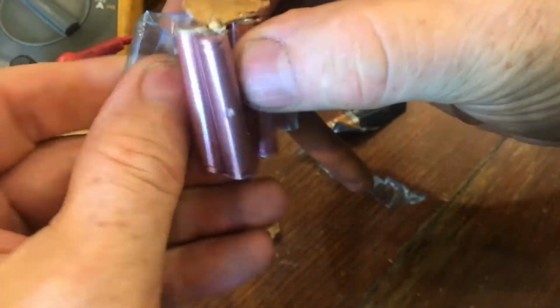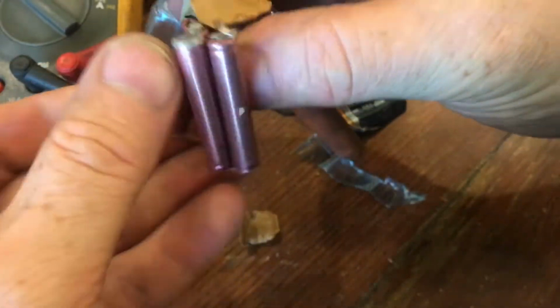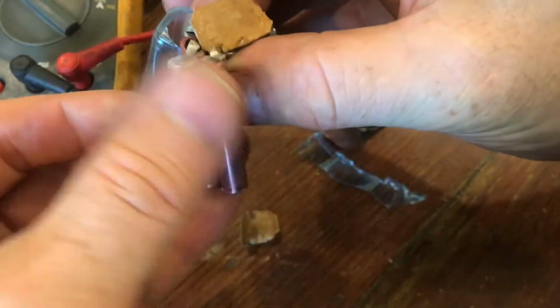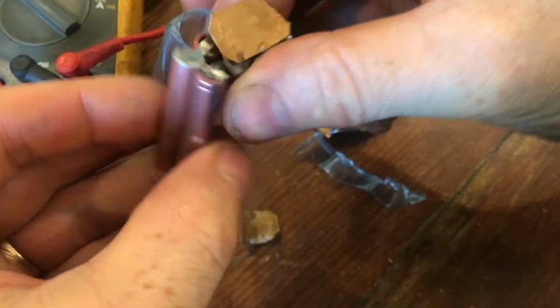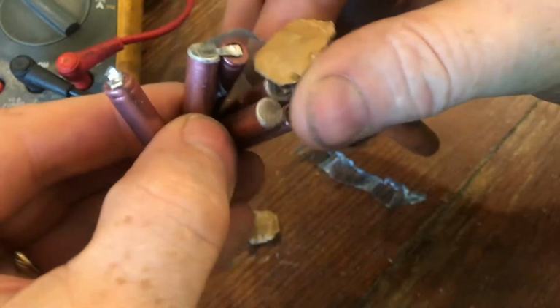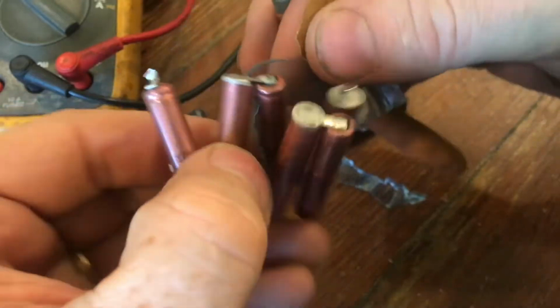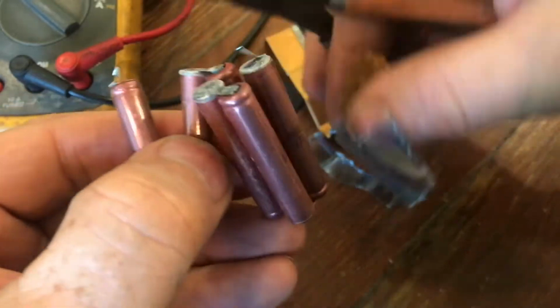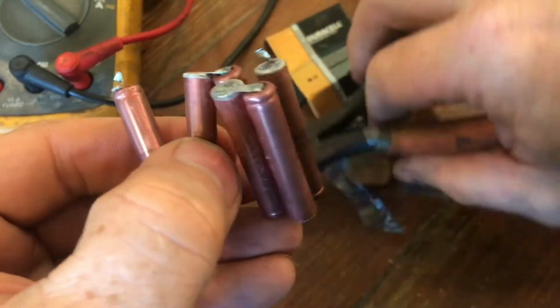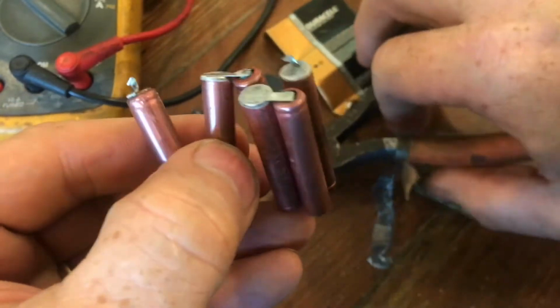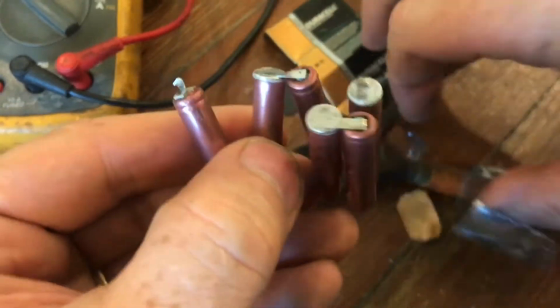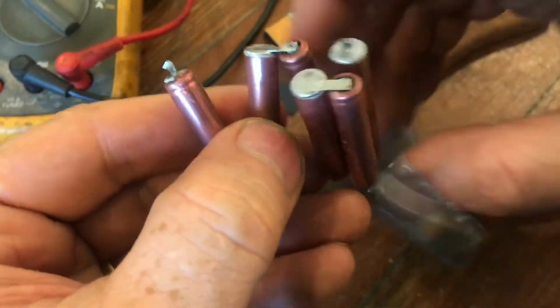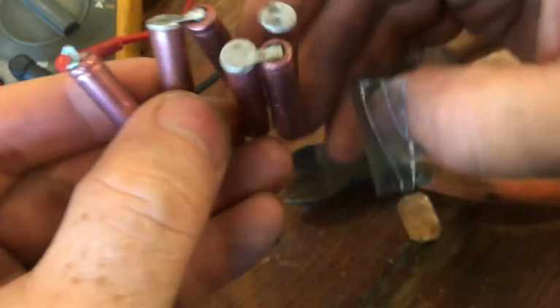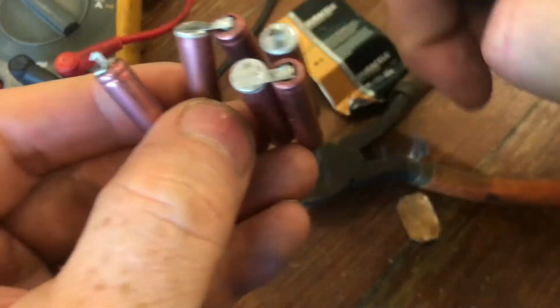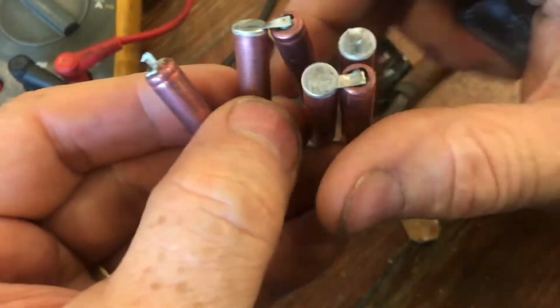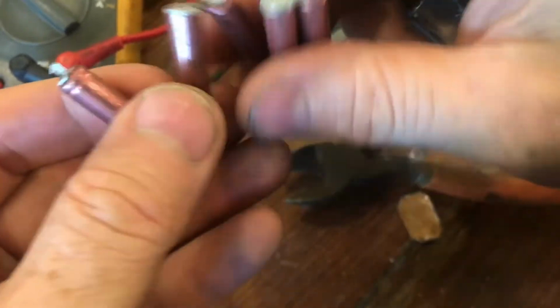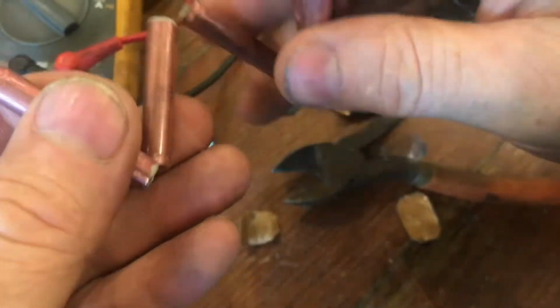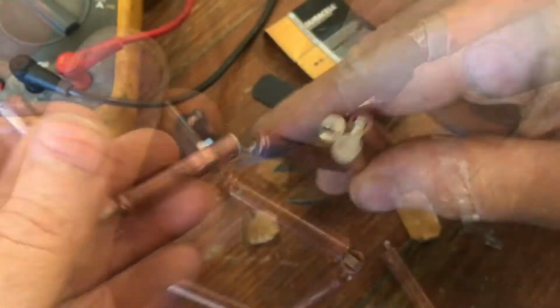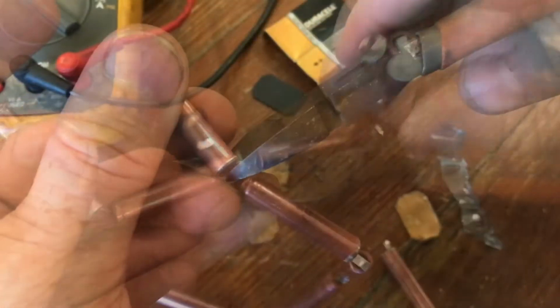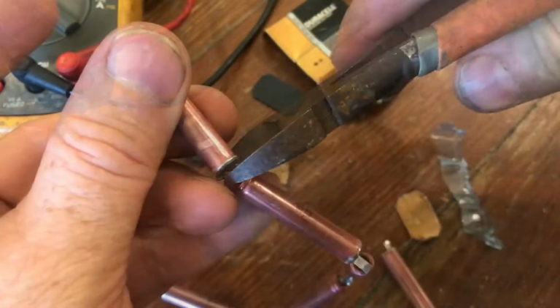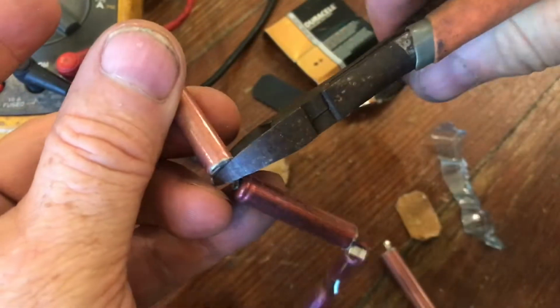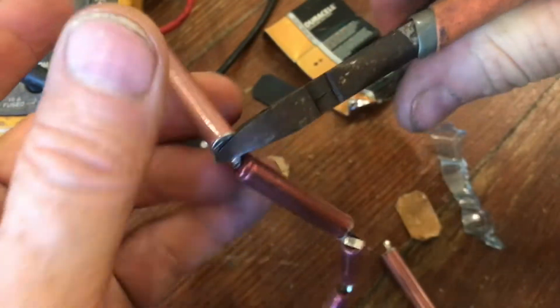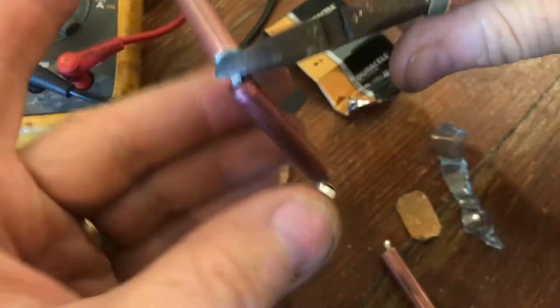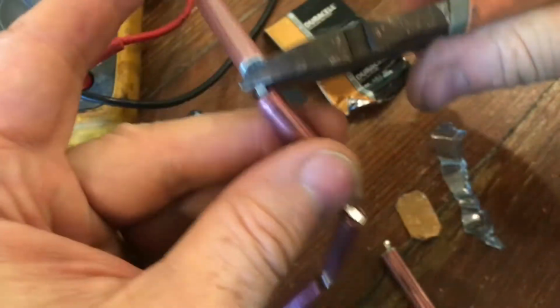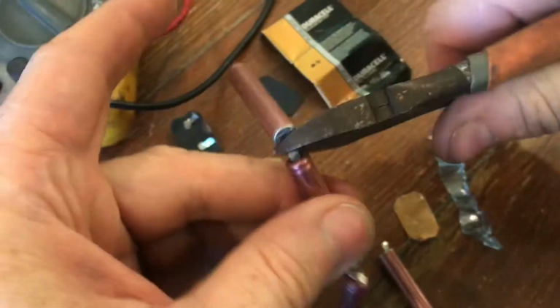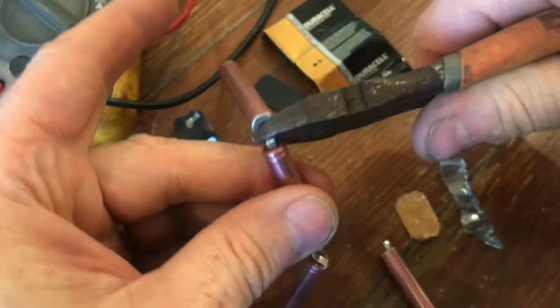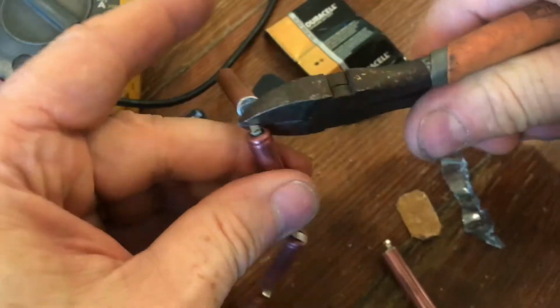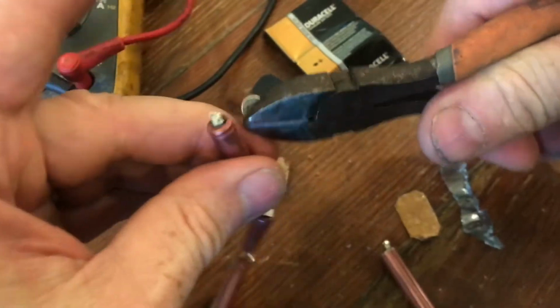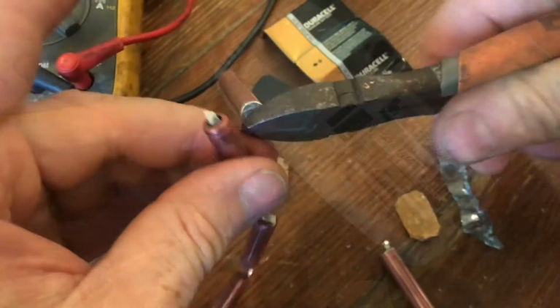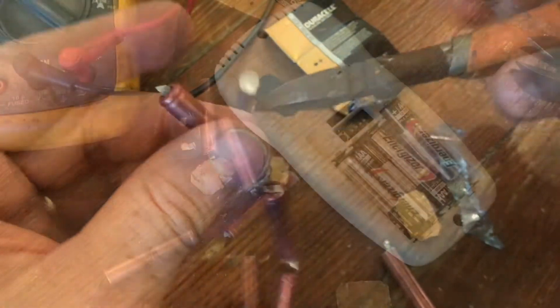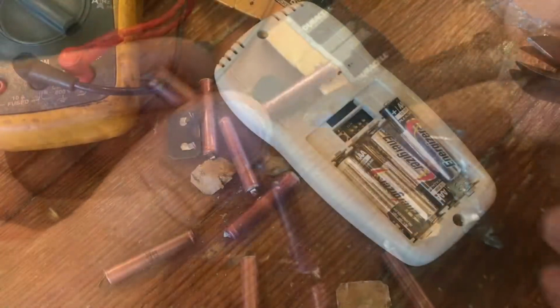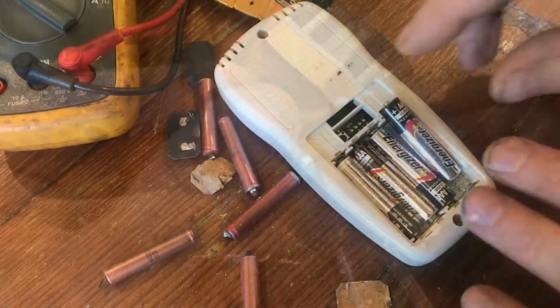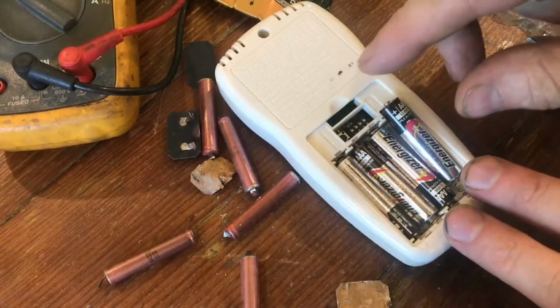You can see there's six of these all connected together to get the 9 volts. And even though they're a little smaller, I'll show you how we get around that.